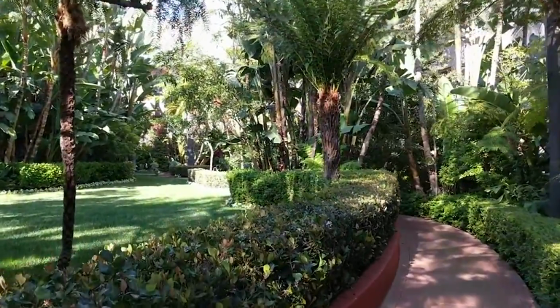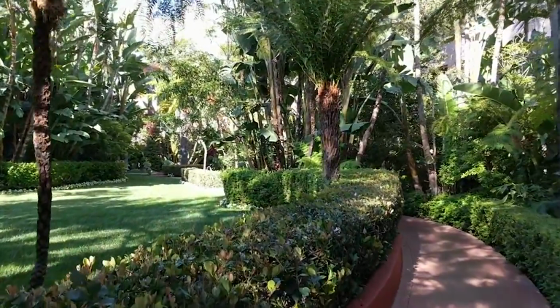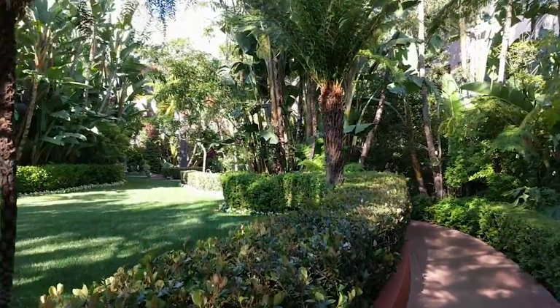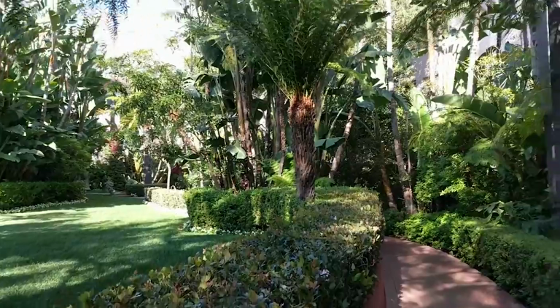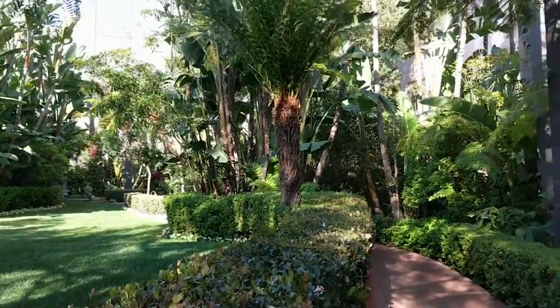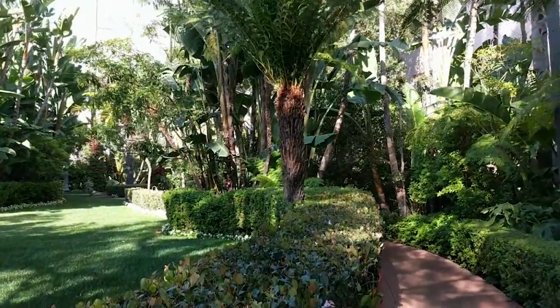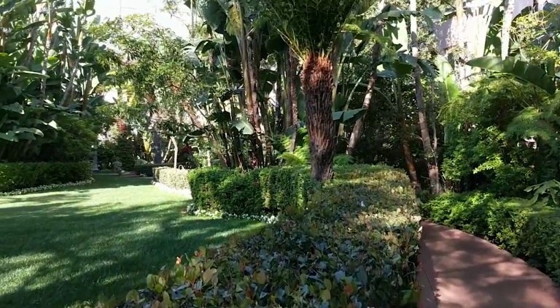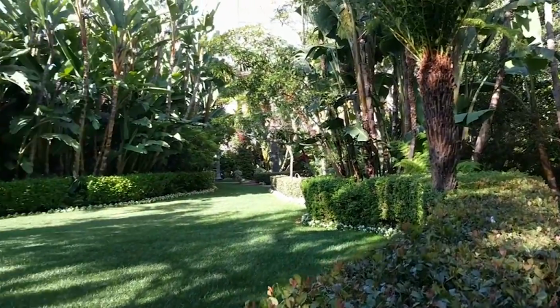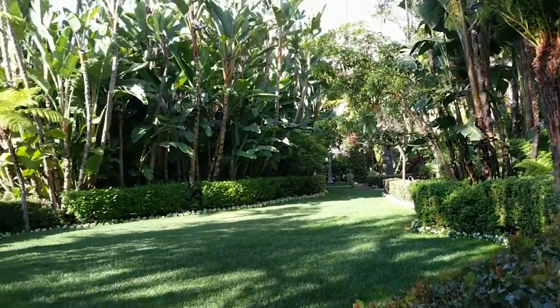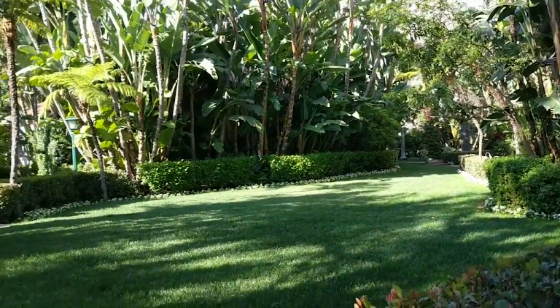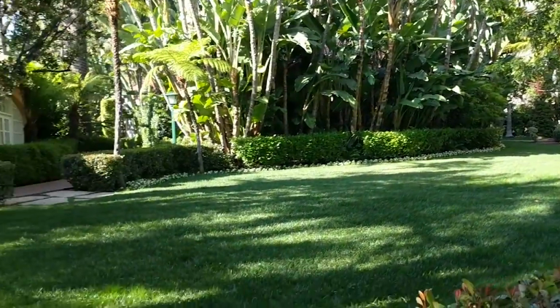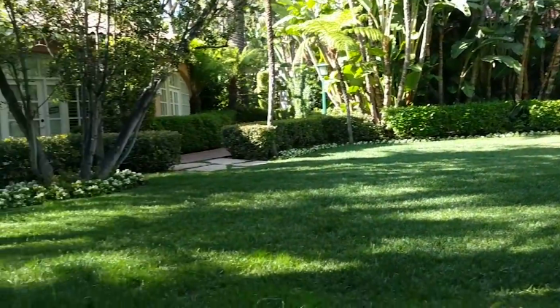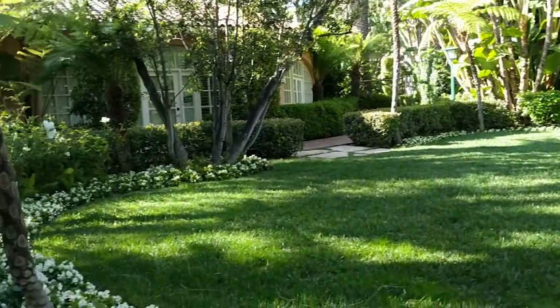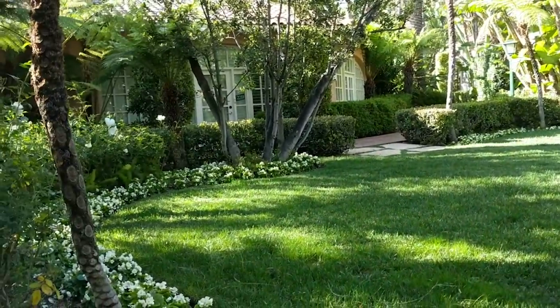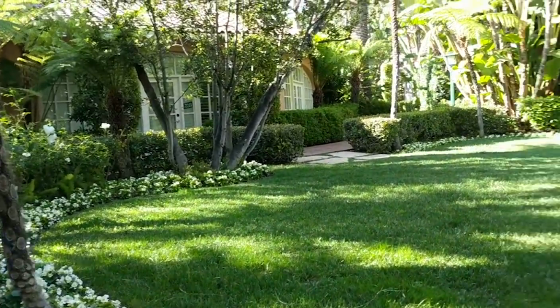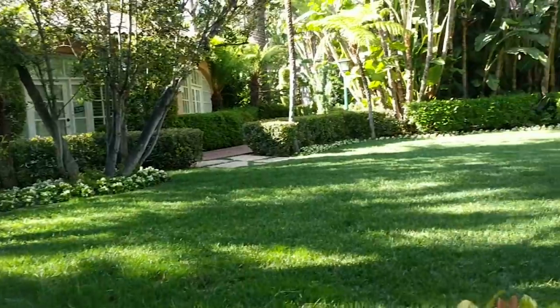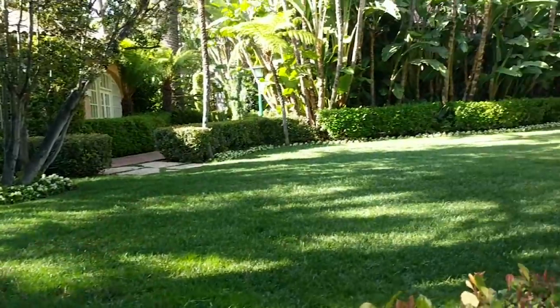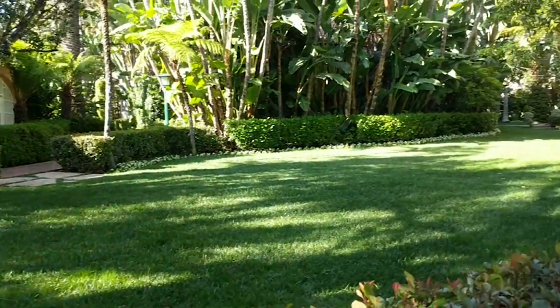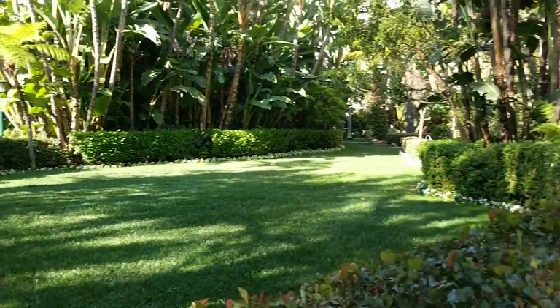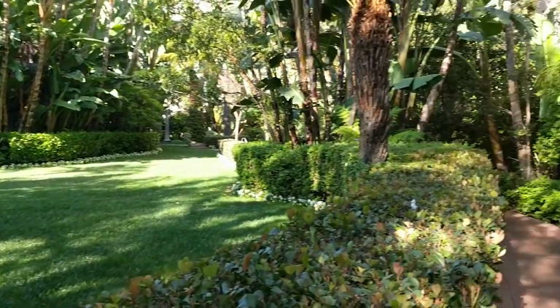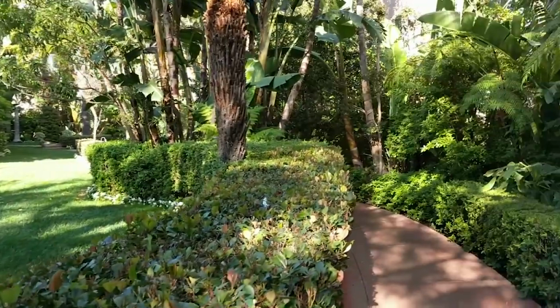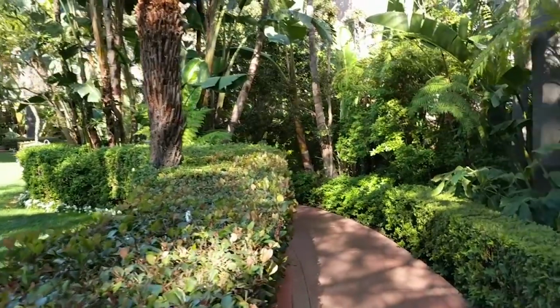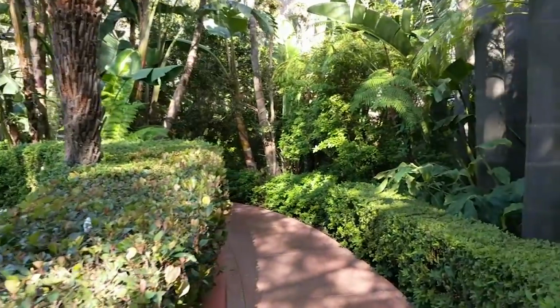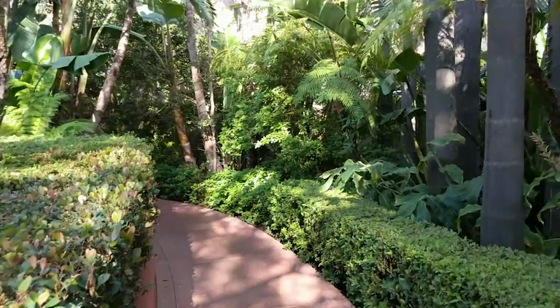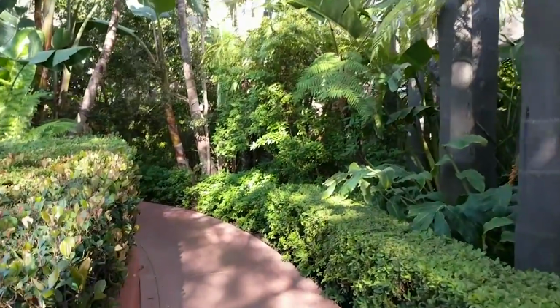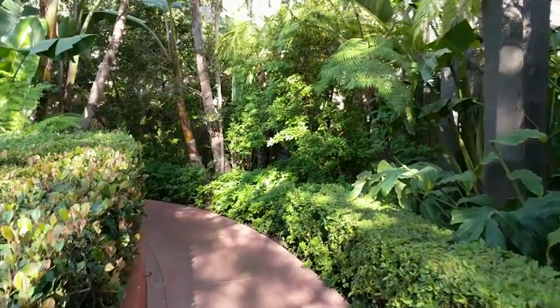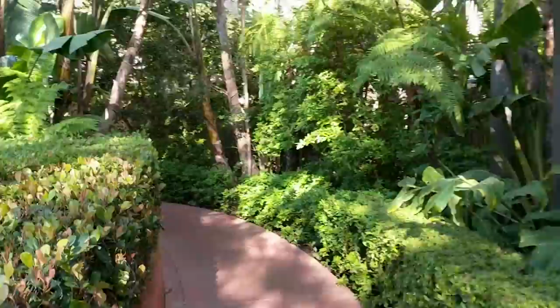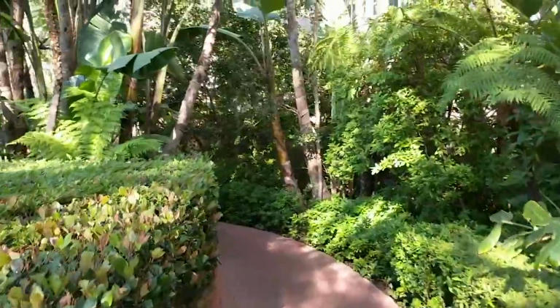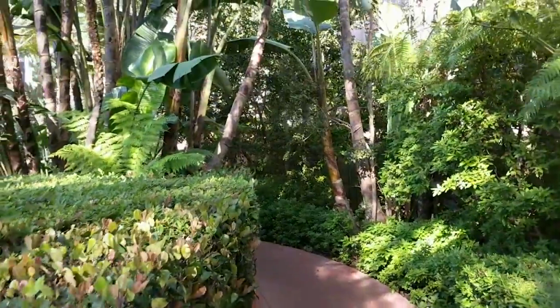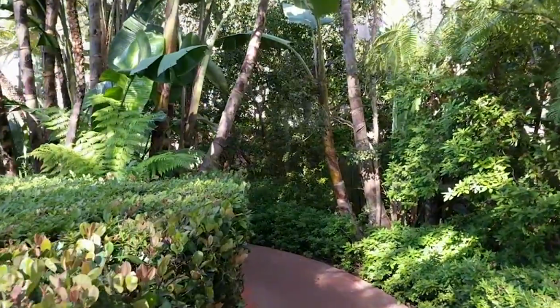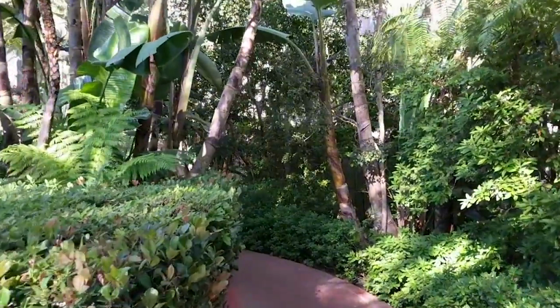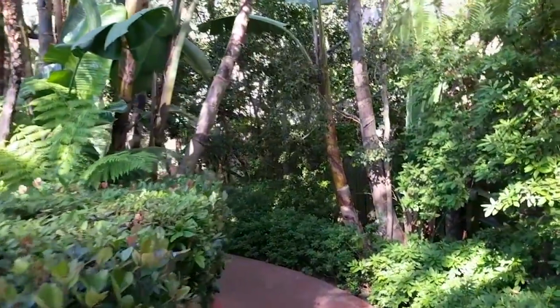Here is the grass area with a nice white border of cyclamen and hedges. It's very calming, very beautiful. I really love the pink concrete pad.